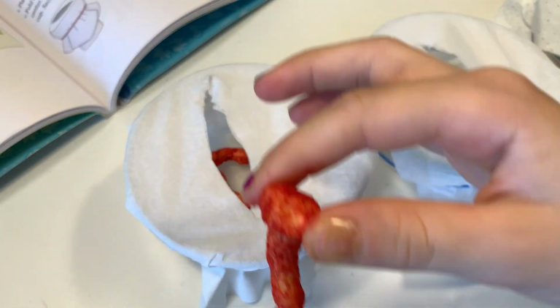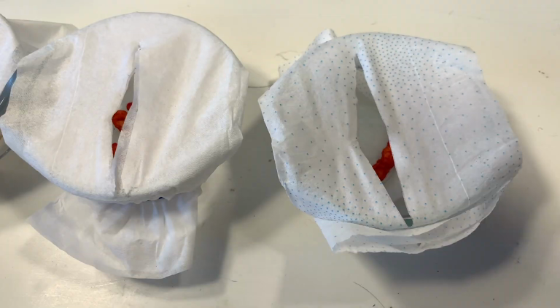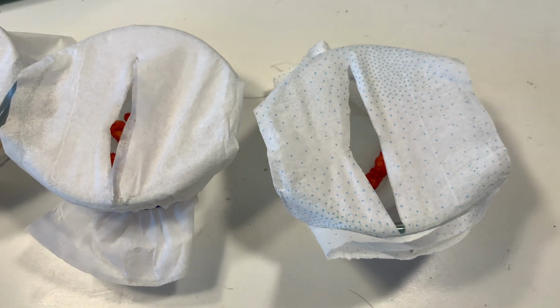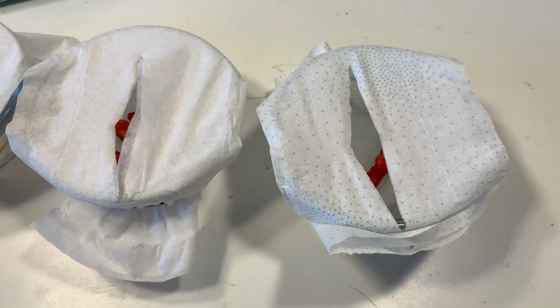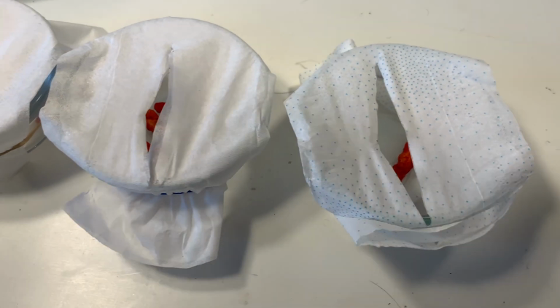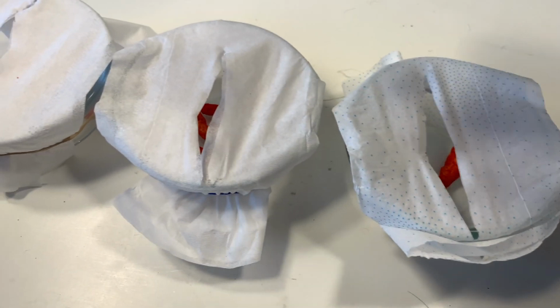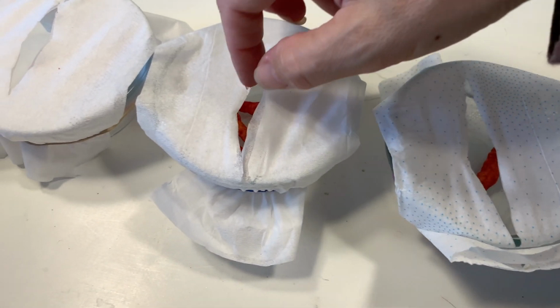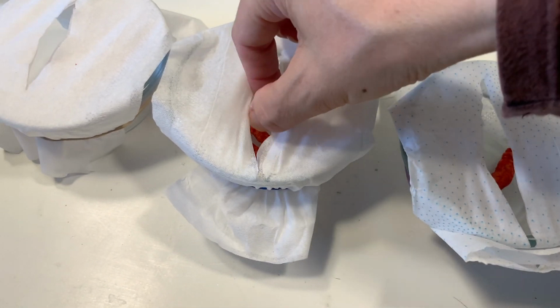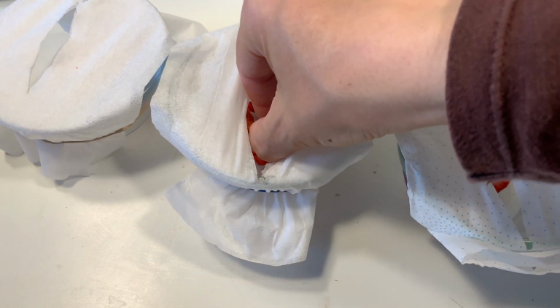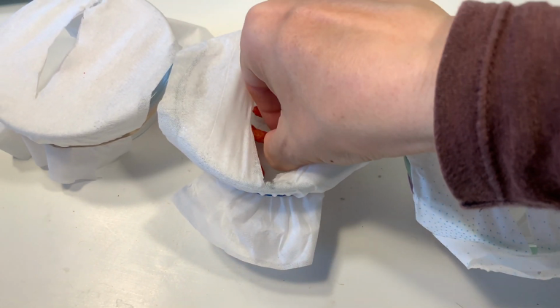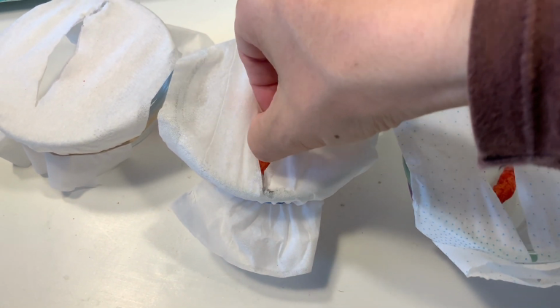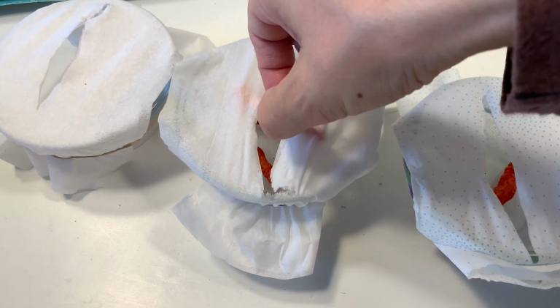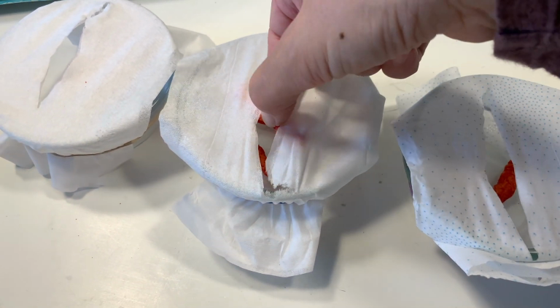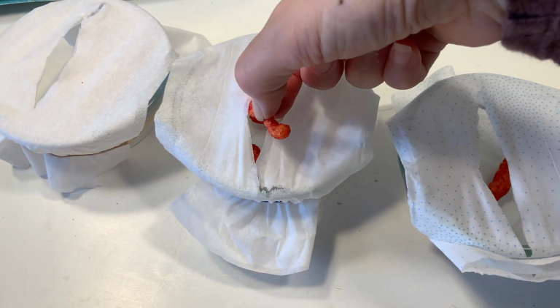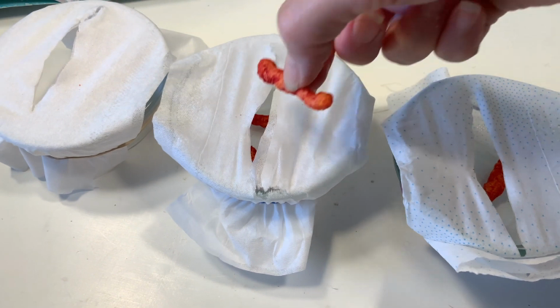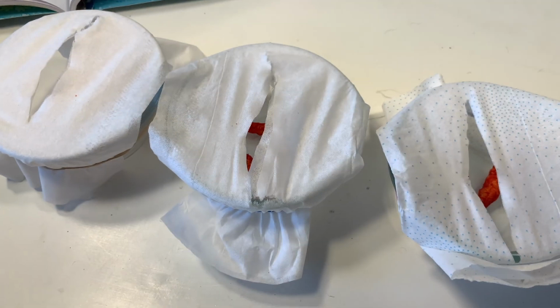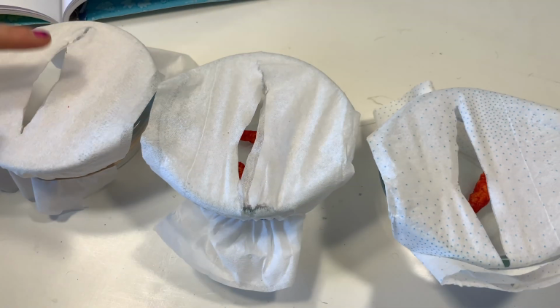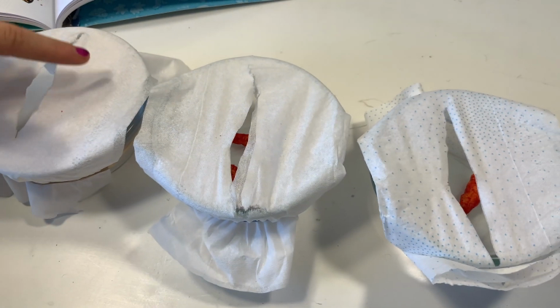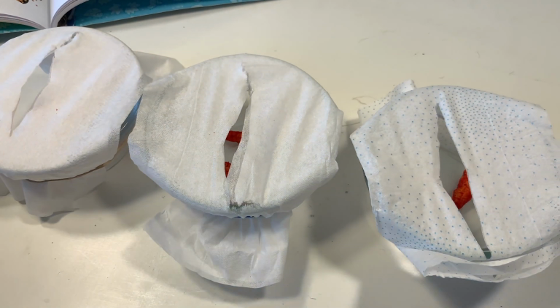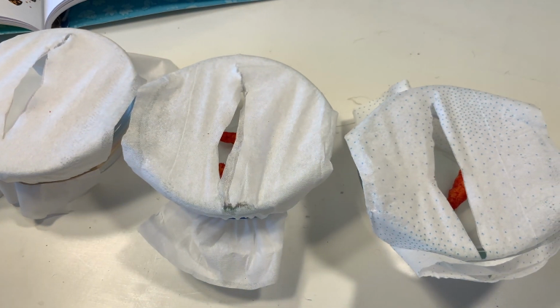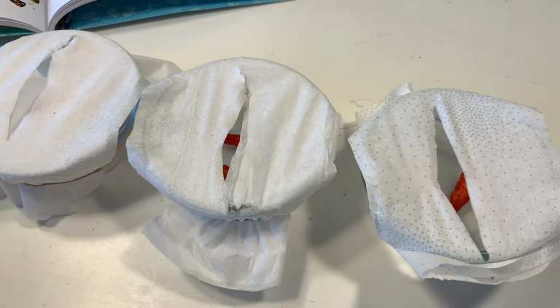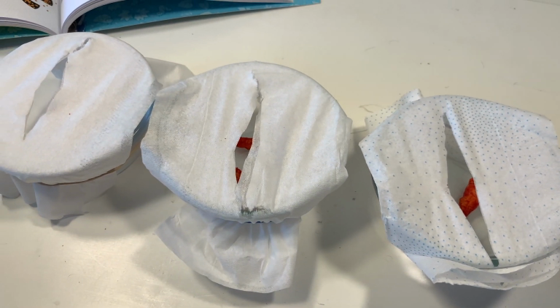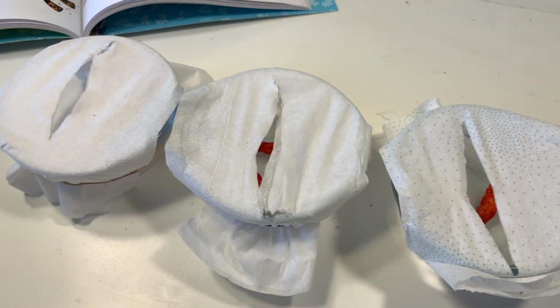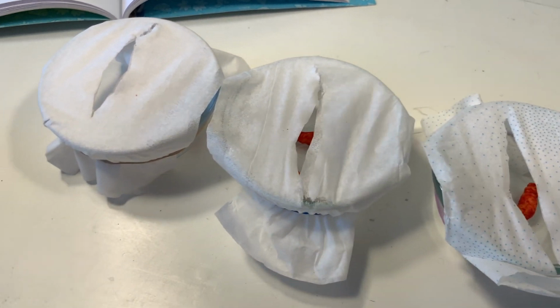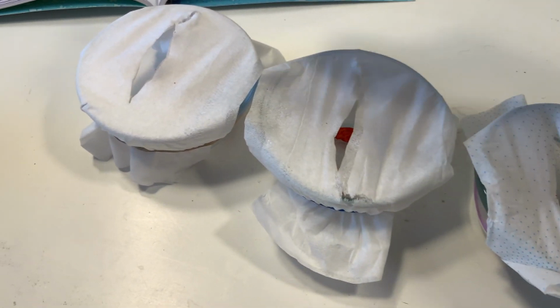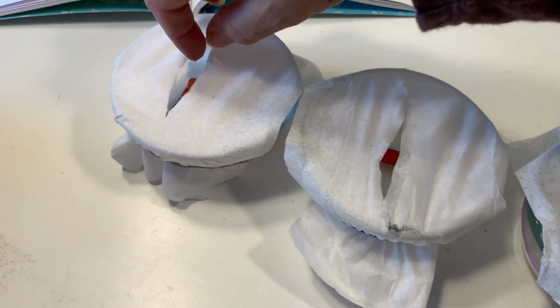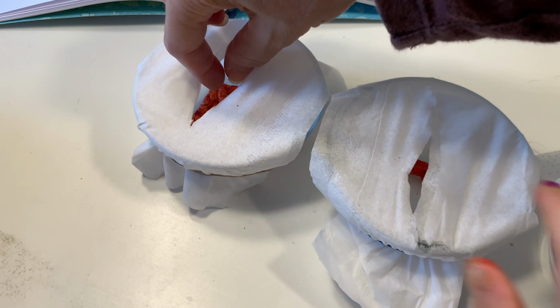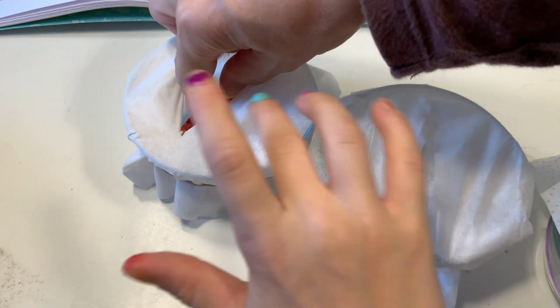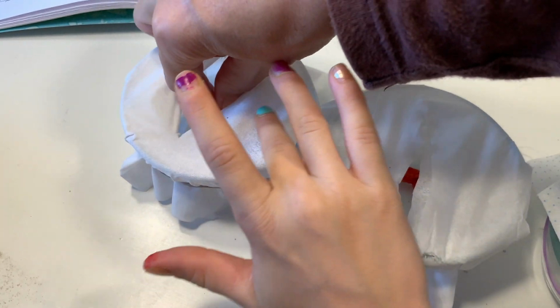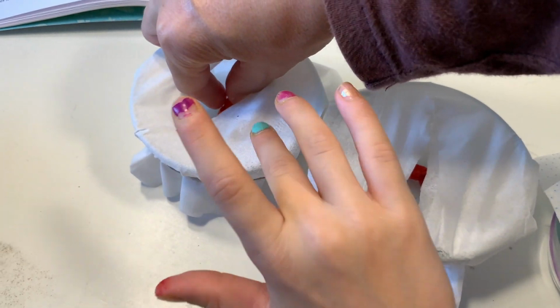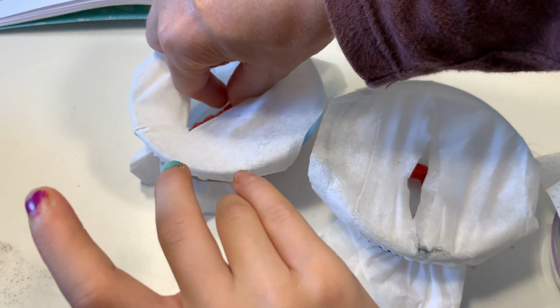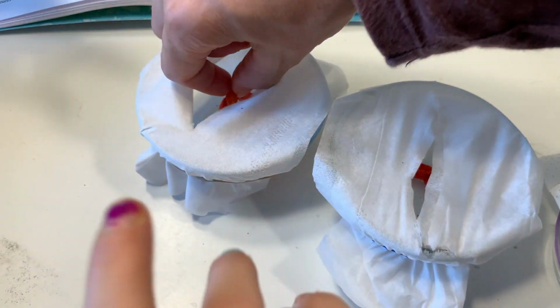We didn't get as good of results as you would have gotten with a puffier chip, but we still got to enjoy a tasty treat while learning something about bees and how they transfer pollen from one plant to another.